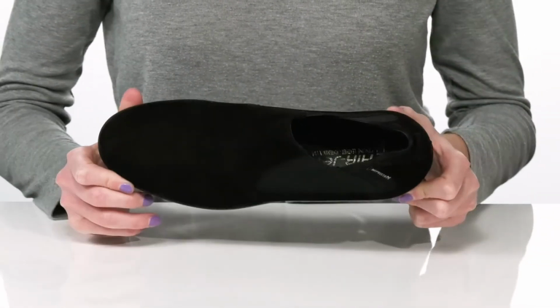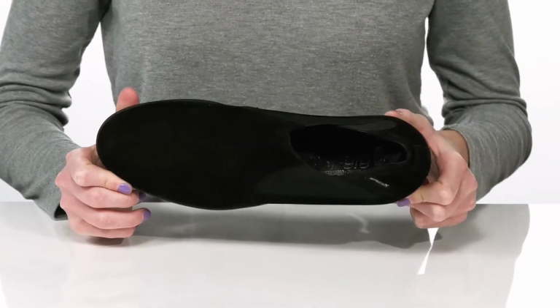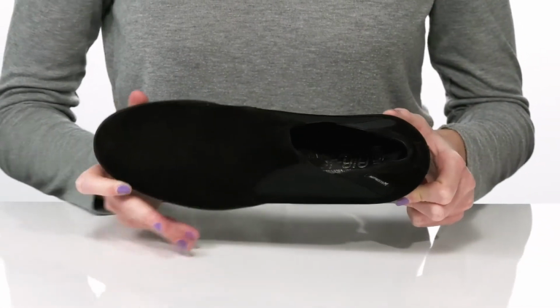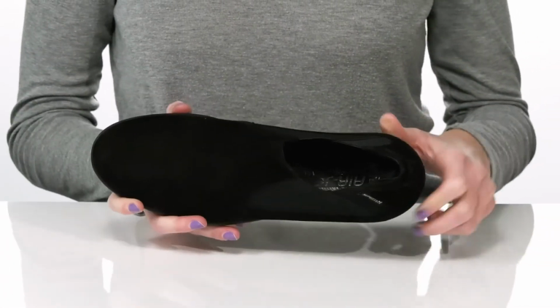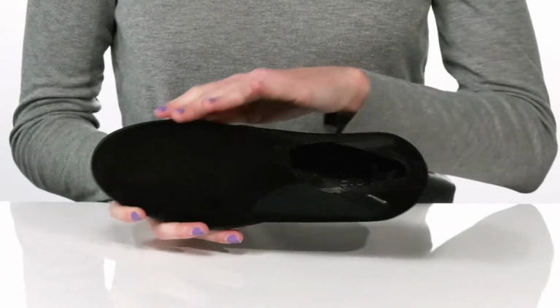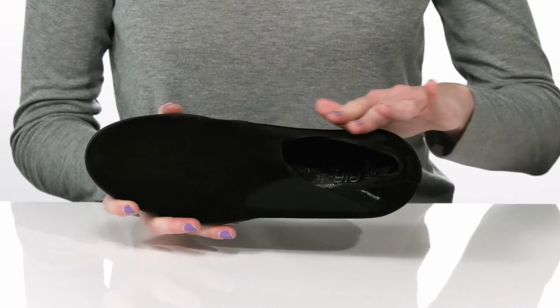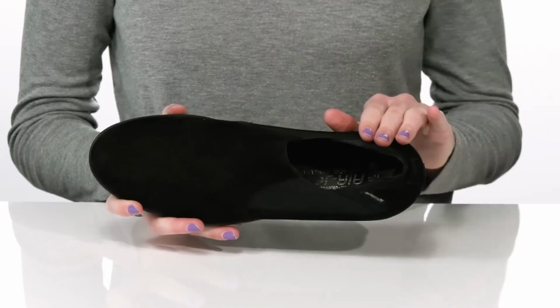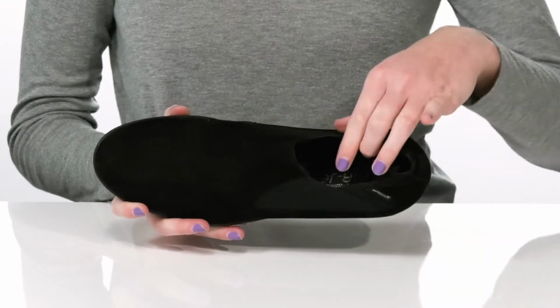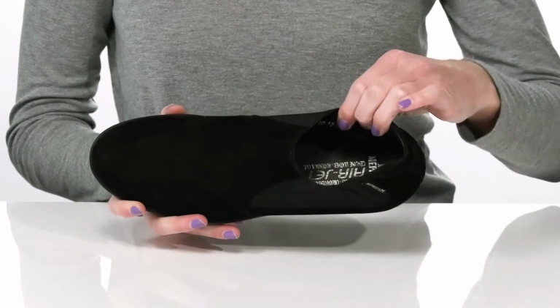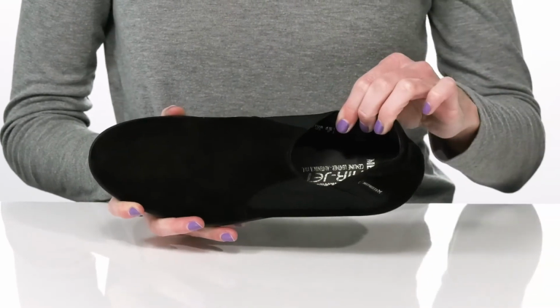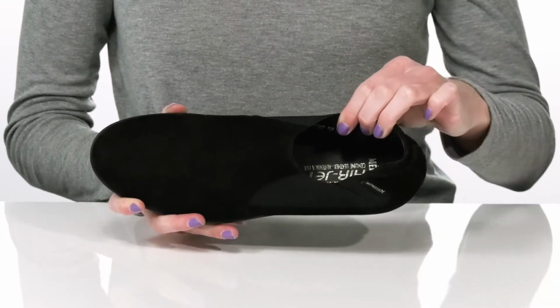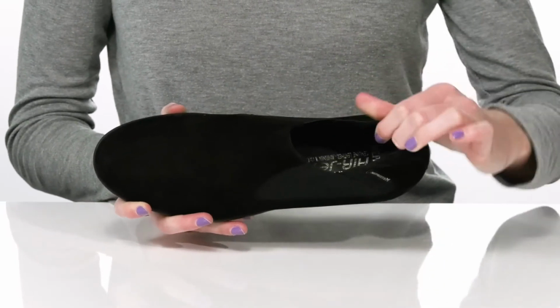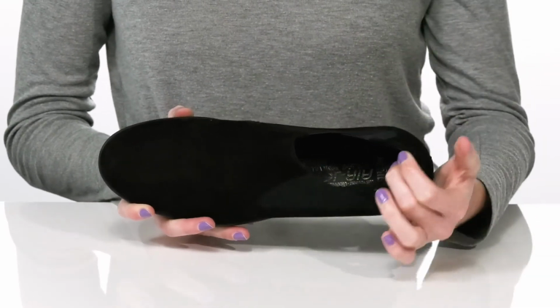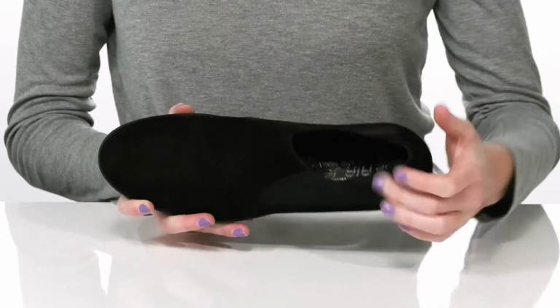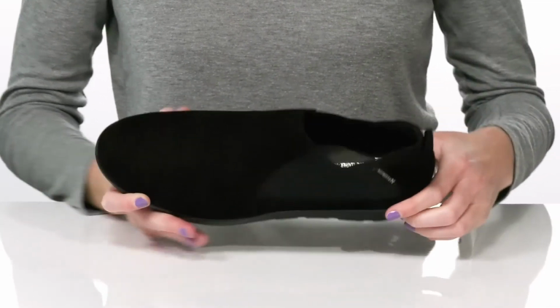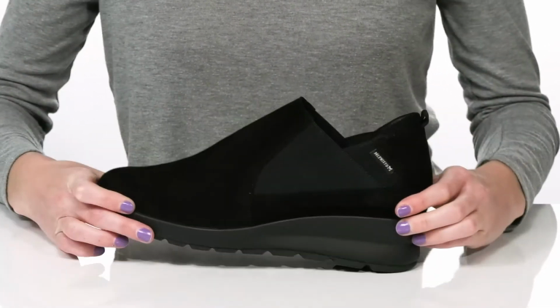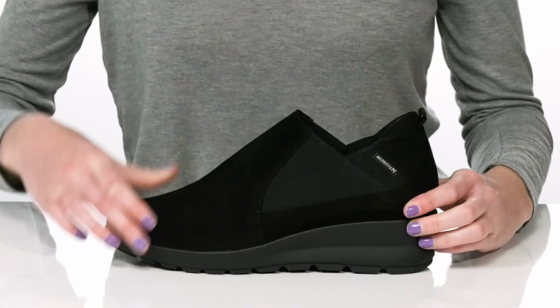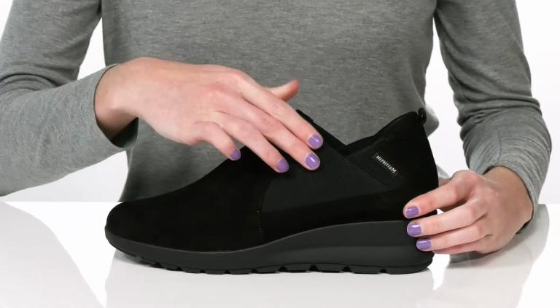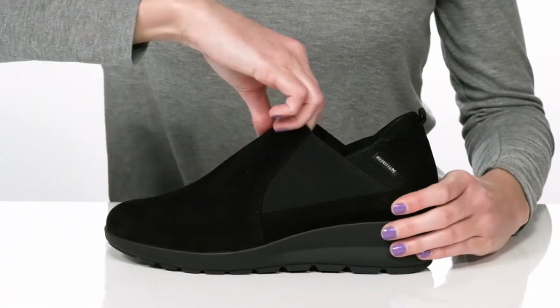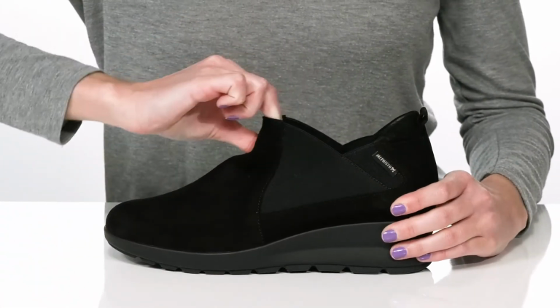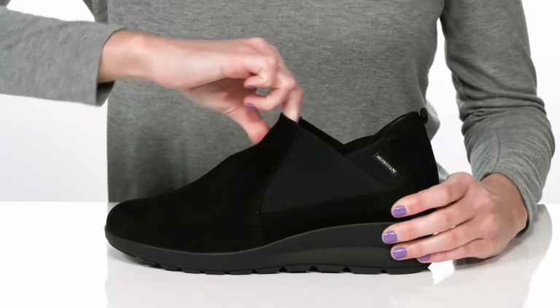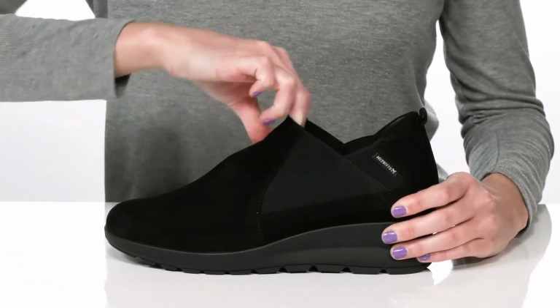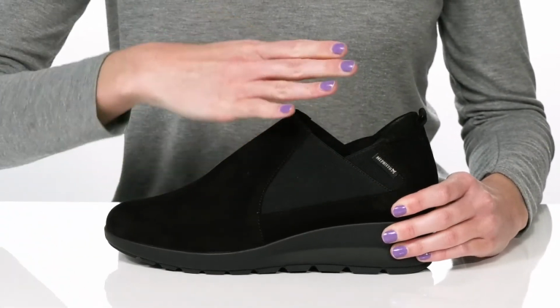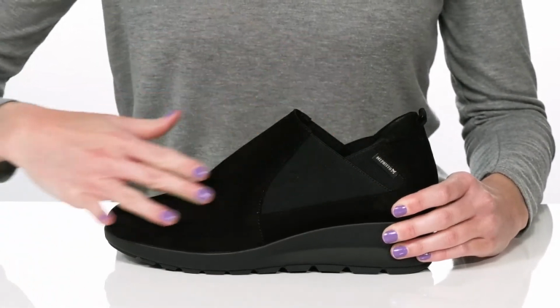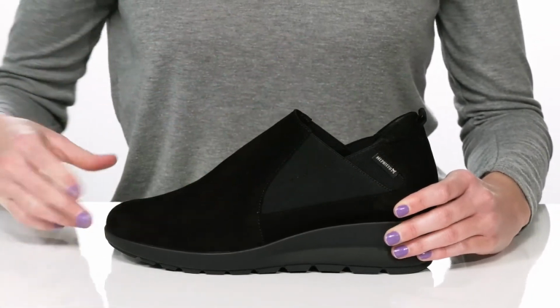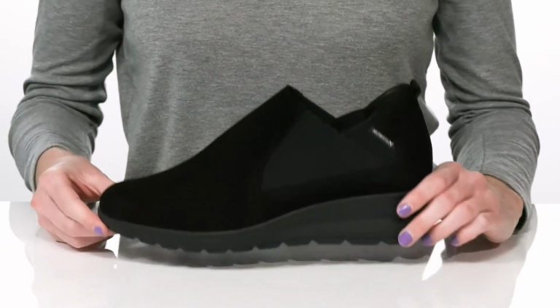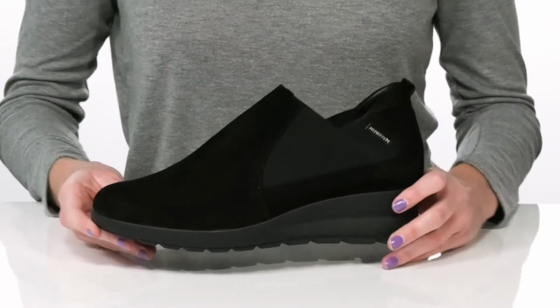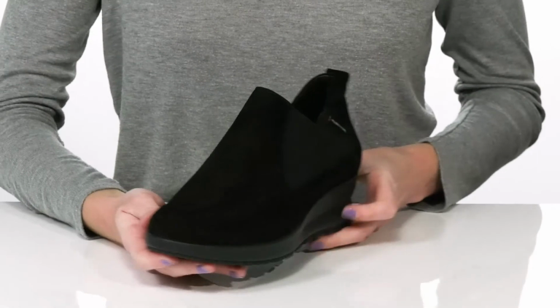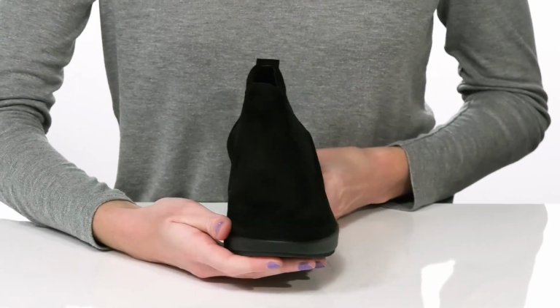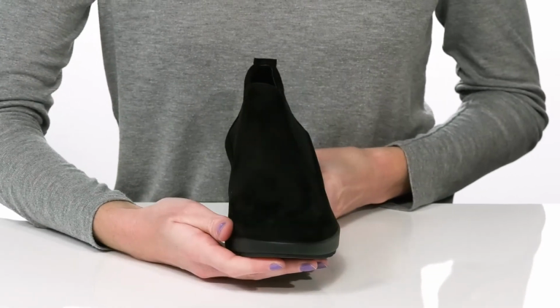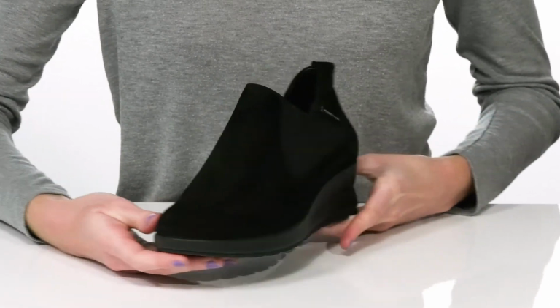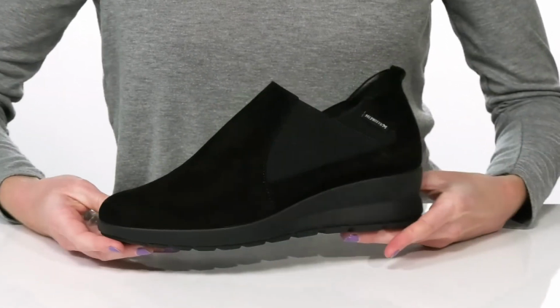Inside, the Airjet footbed makes these shoes very breathable, and they have a soft leather lining that will feel great next to the skin. The slip-on design makes them hassle-free to get on and off, and the velvet leather upper gives them a beautiful seasonal look.